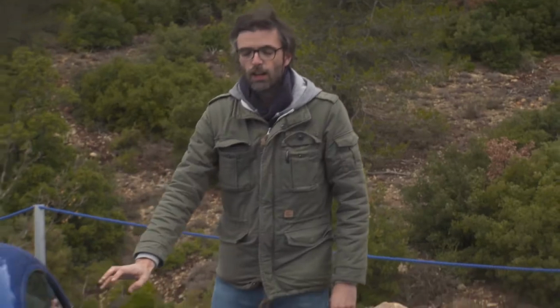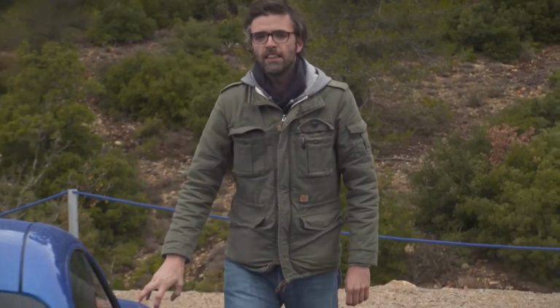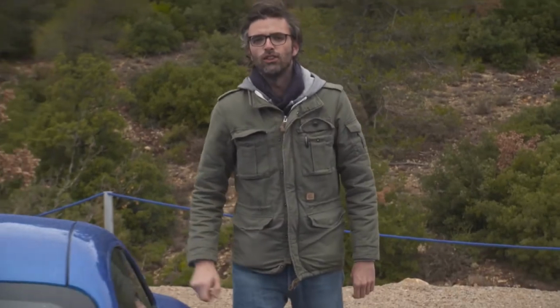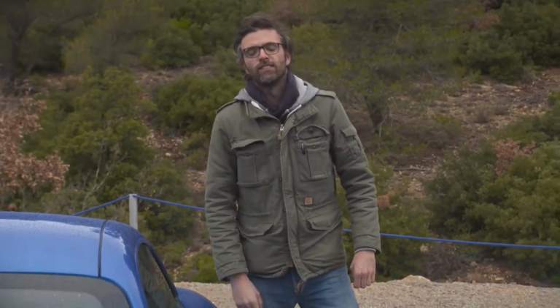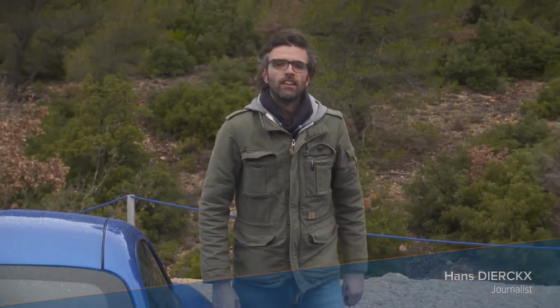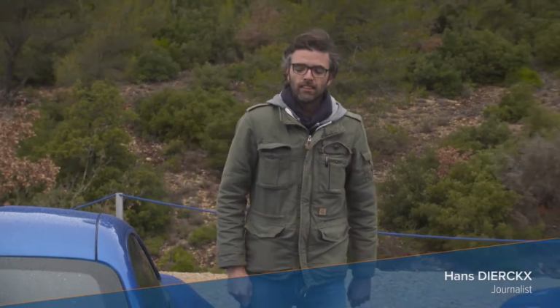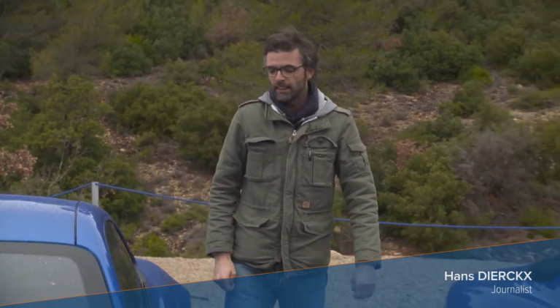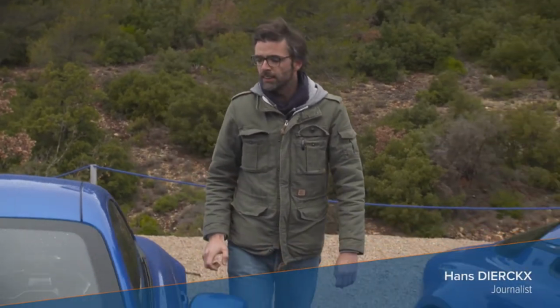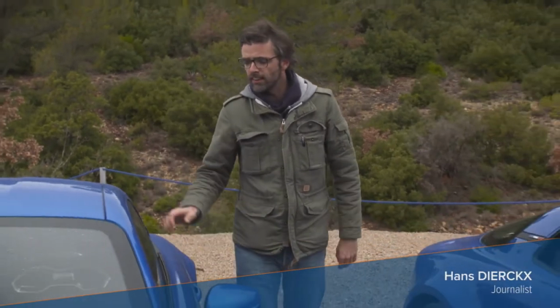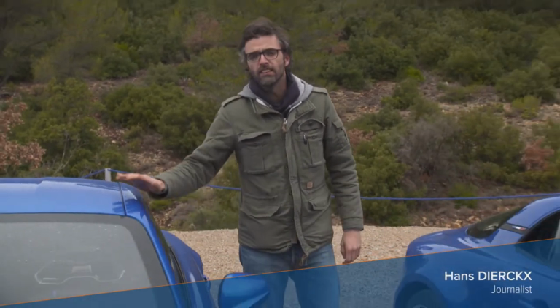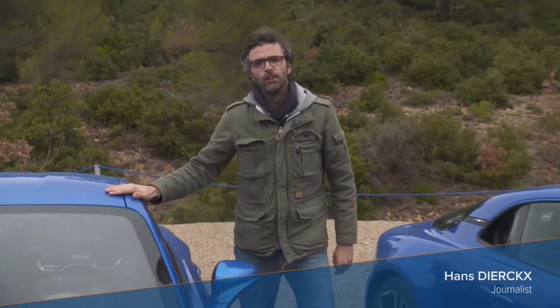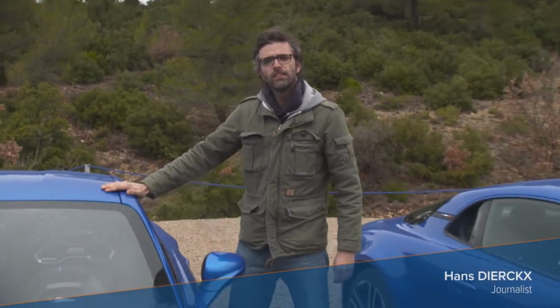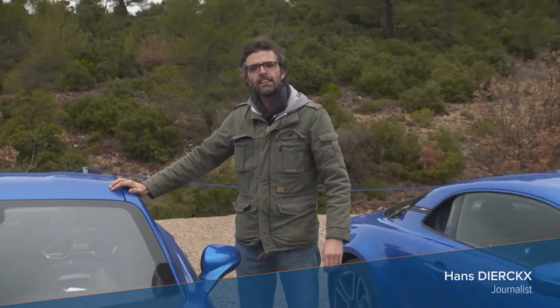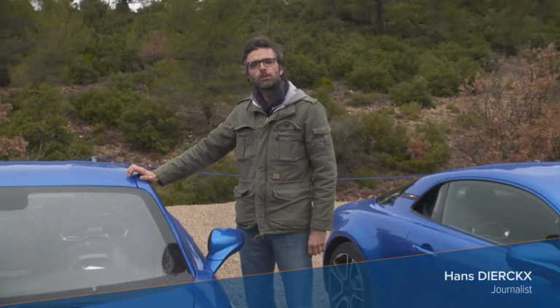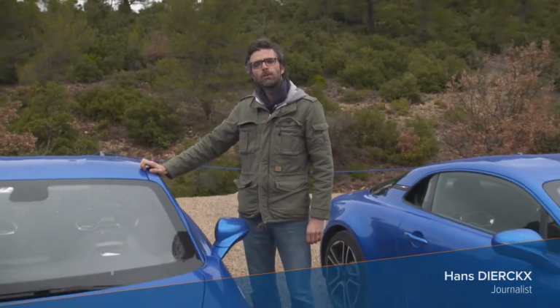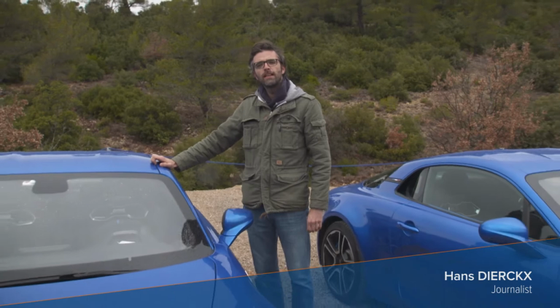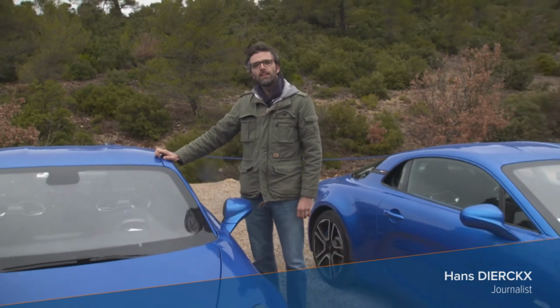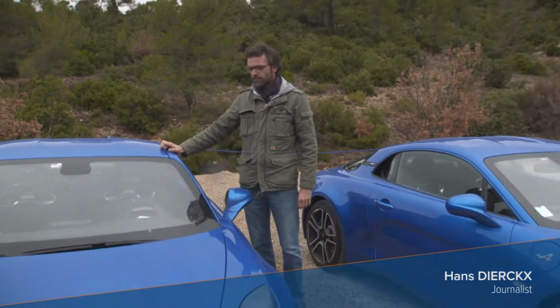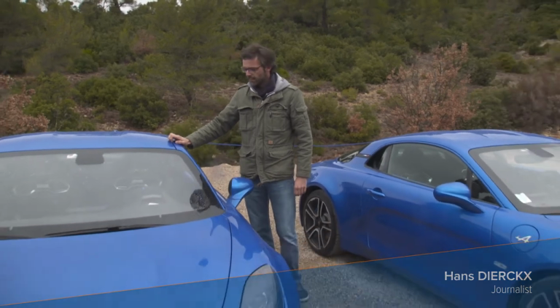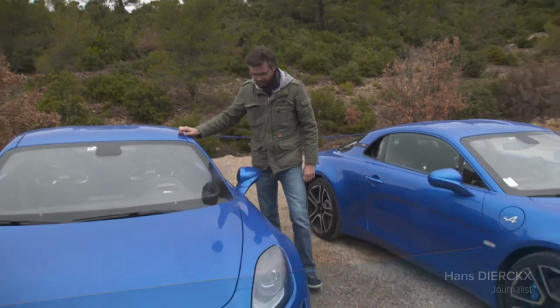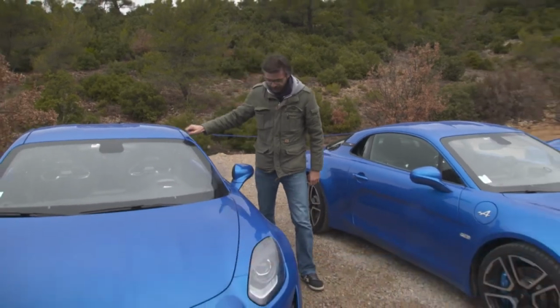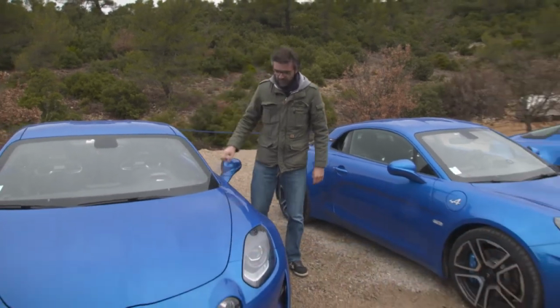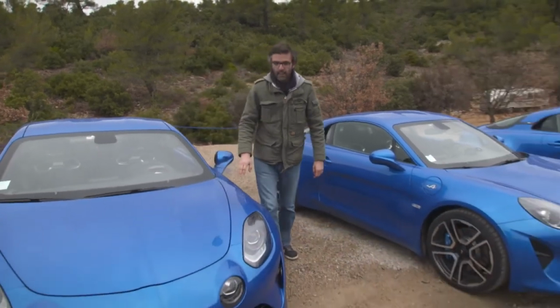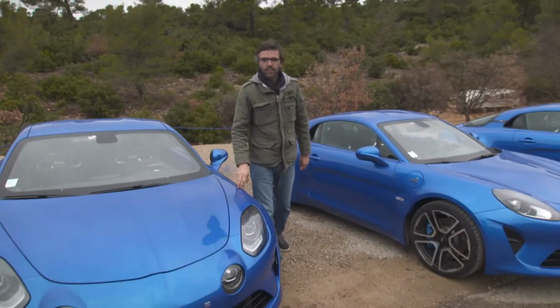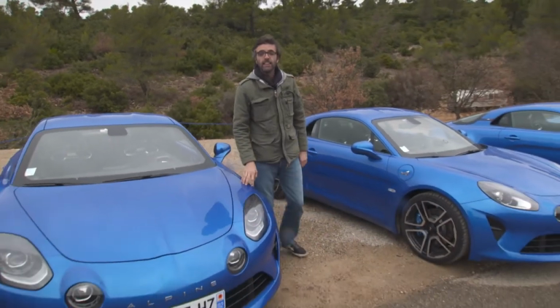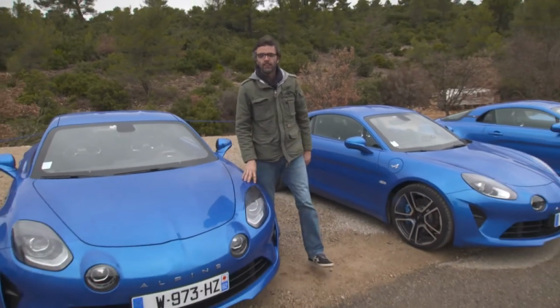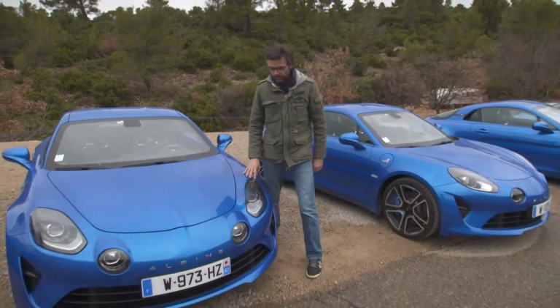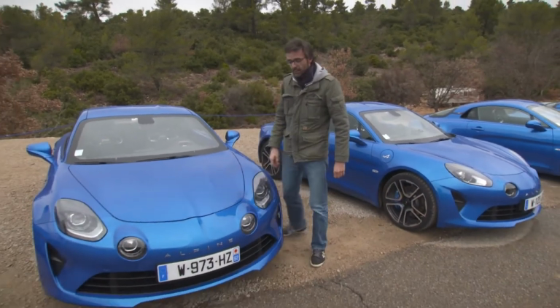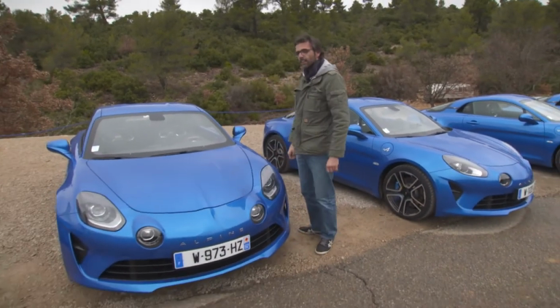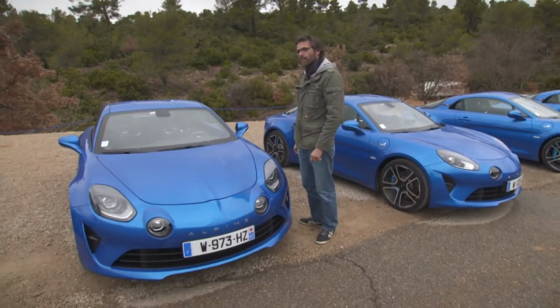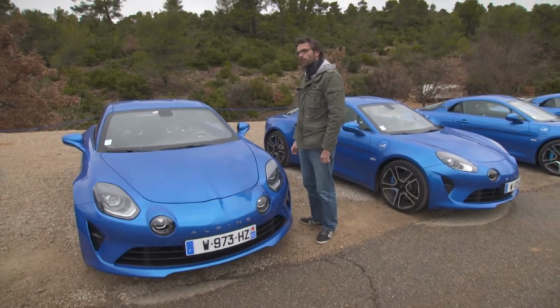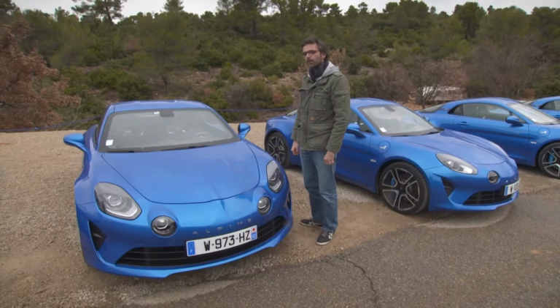Alpine is terug. Na meer dan 20 jaar haalt Renault het legendarische sportwagenmerk weer vanuit de vriezer. En hij heeft alle ingrediënten van een grote. Kom mee aan boord.